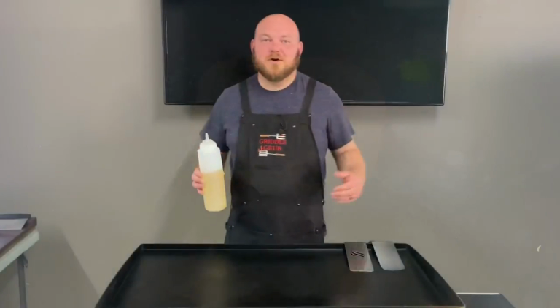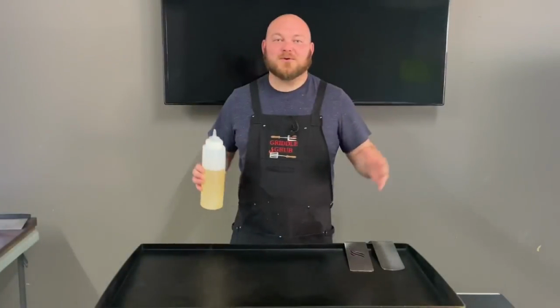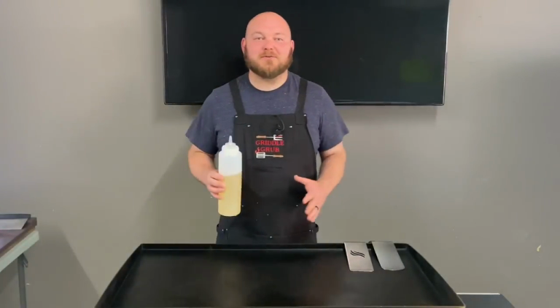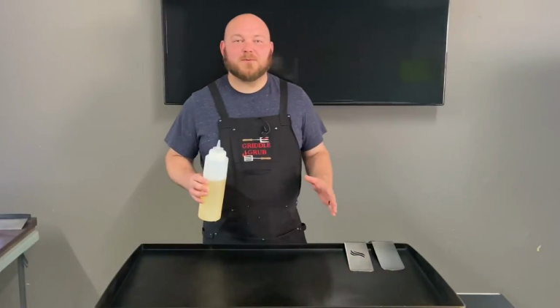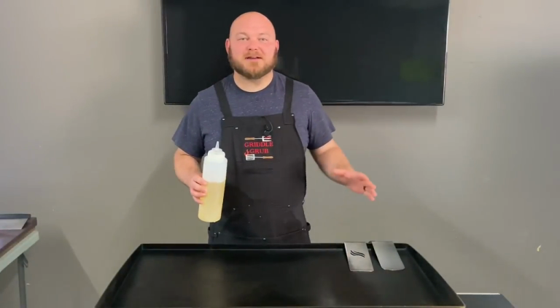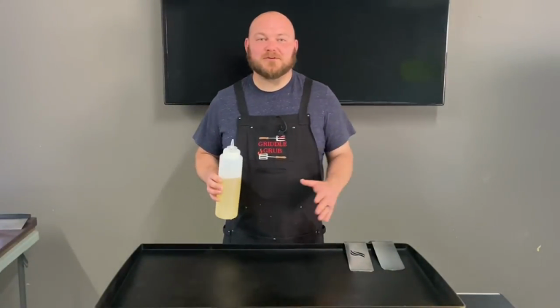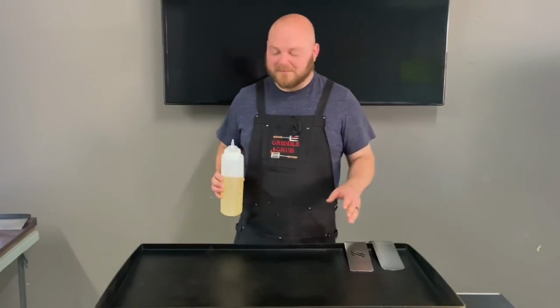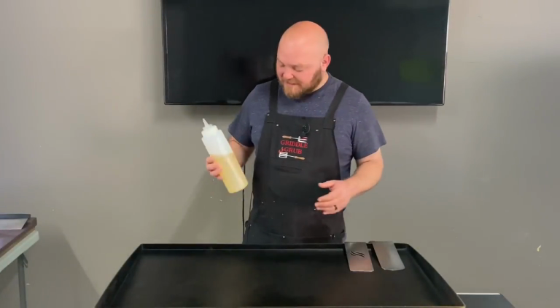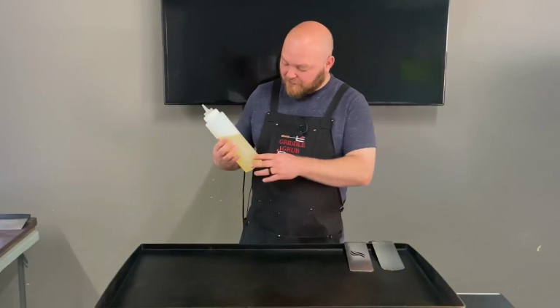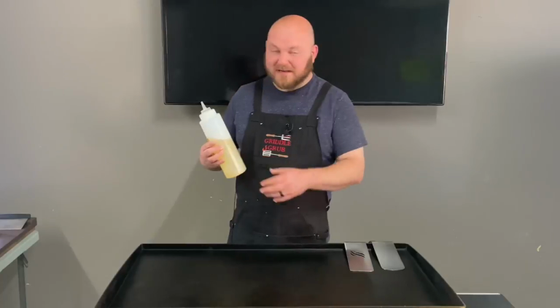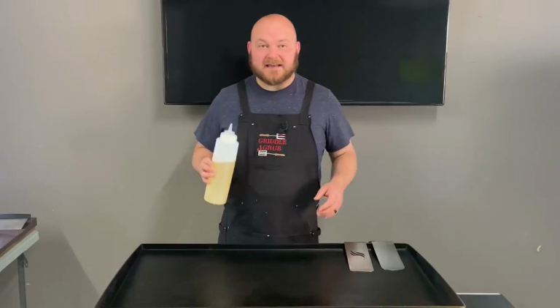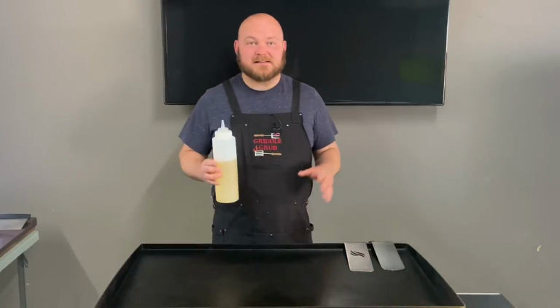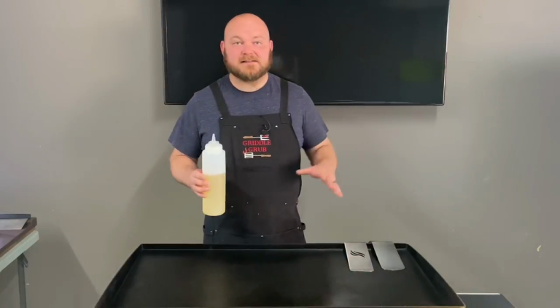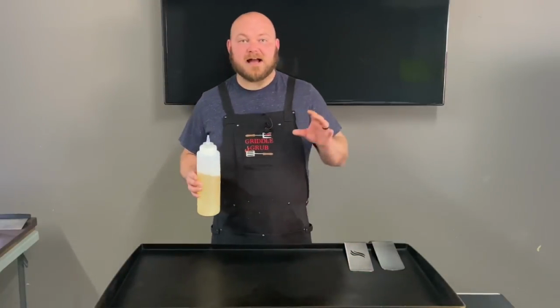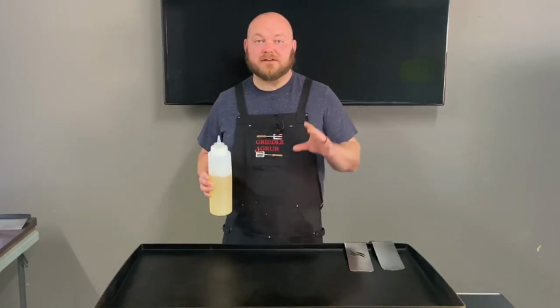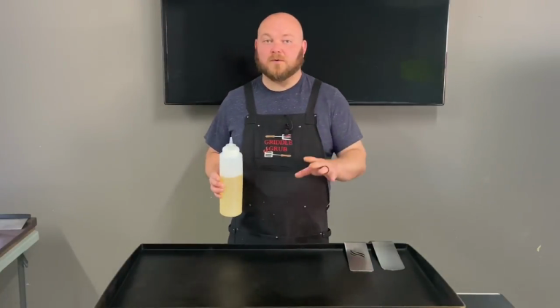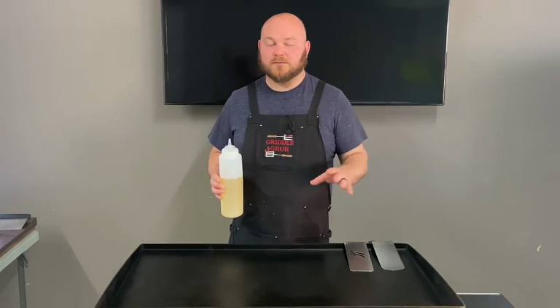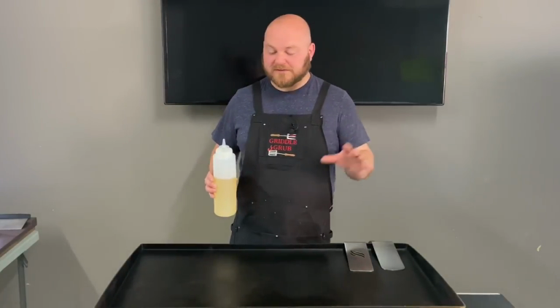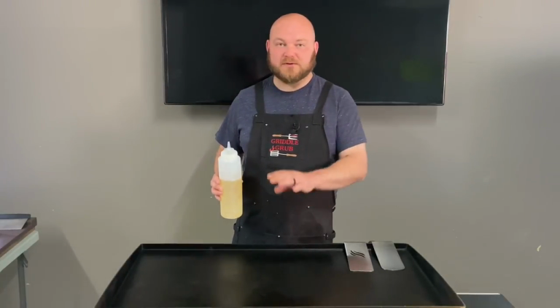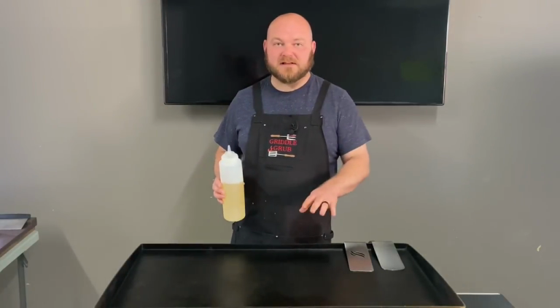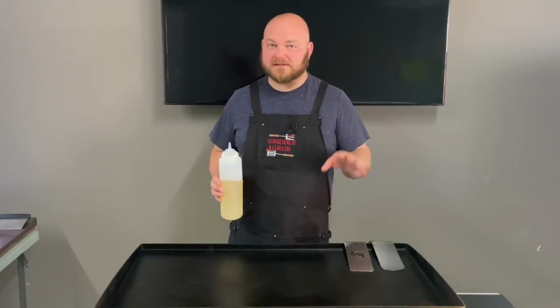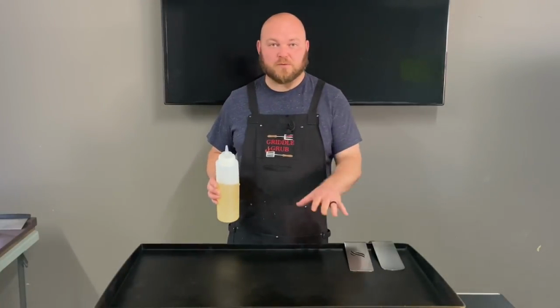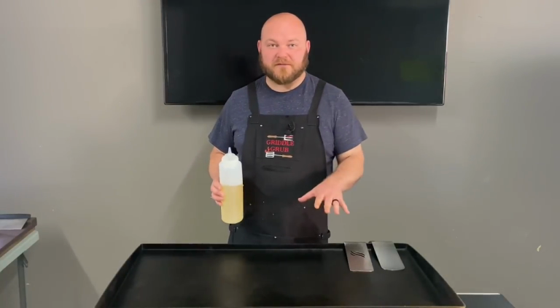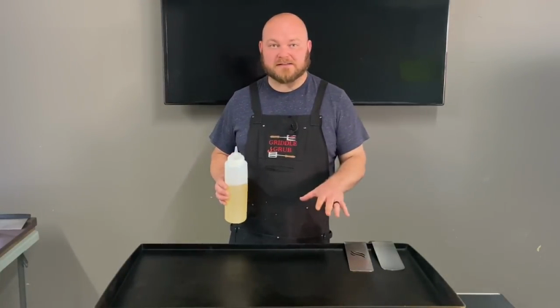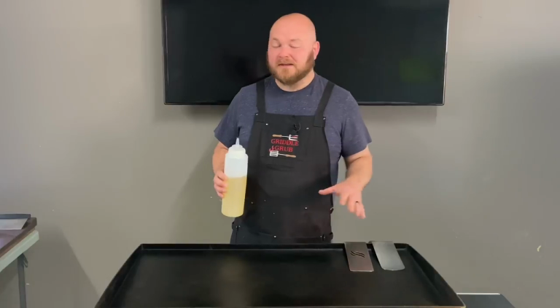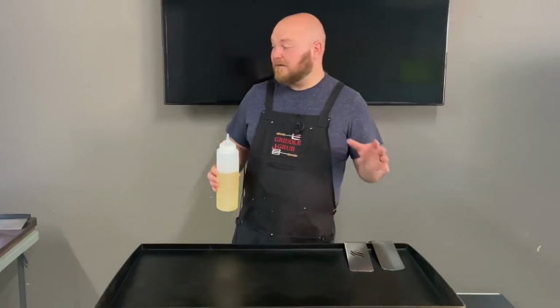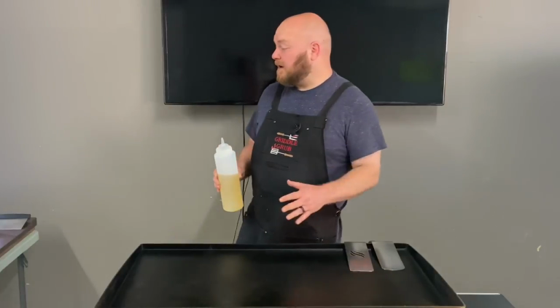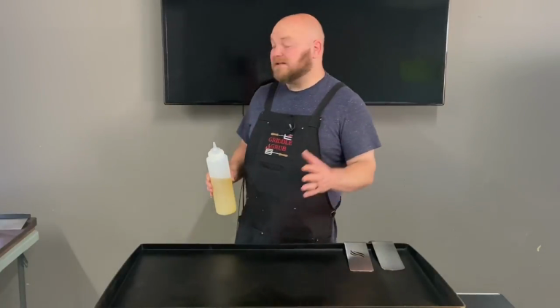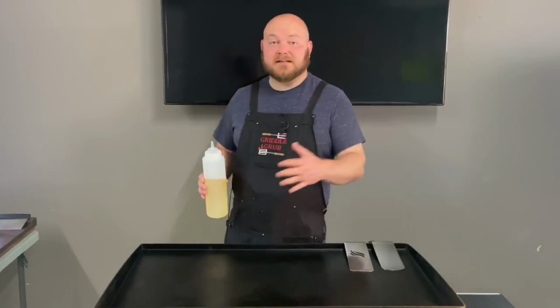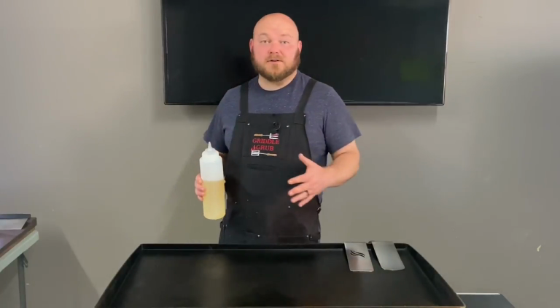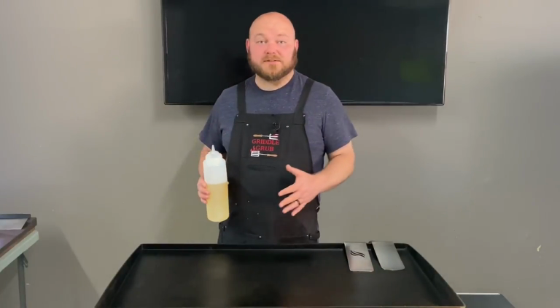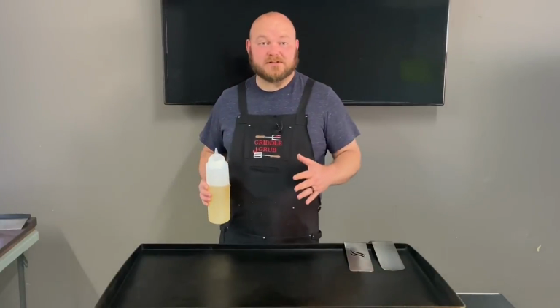What's going on everybody, welcome back to Griddle Grub. Today we're doing a nice easy omelet in a hole — real simple, easy recipe. It's gonna go real fast and right now we're just gonna get started off with these veggies.